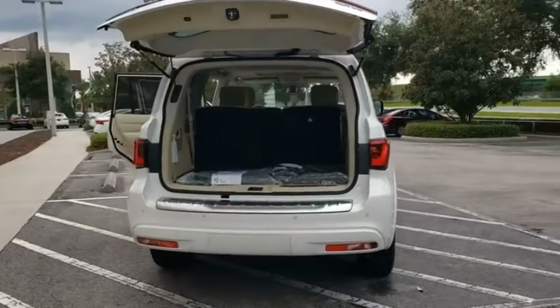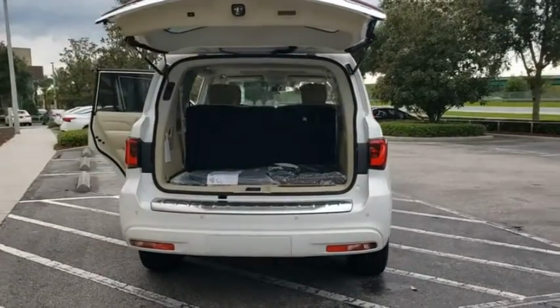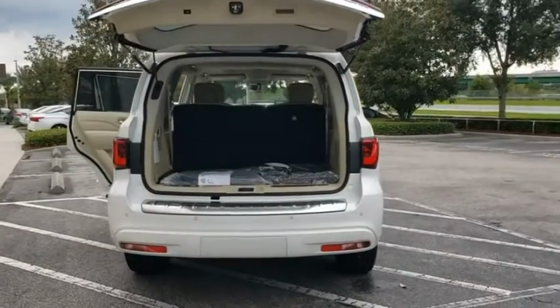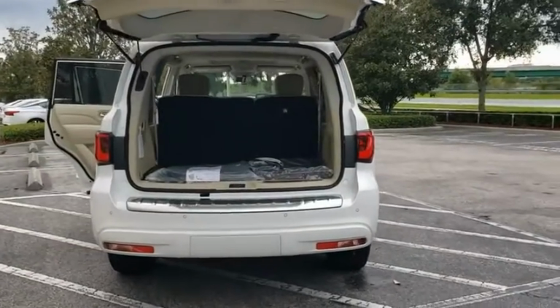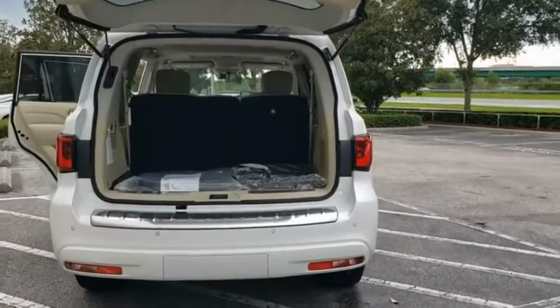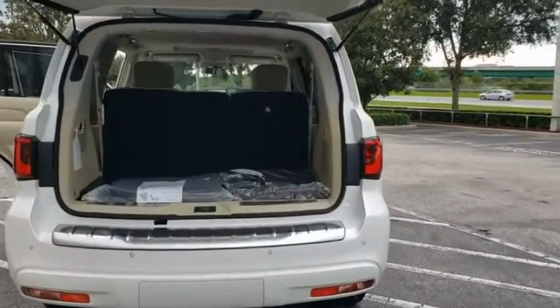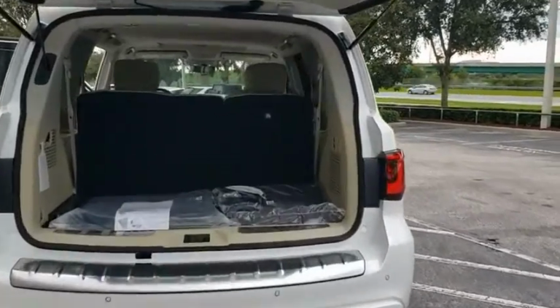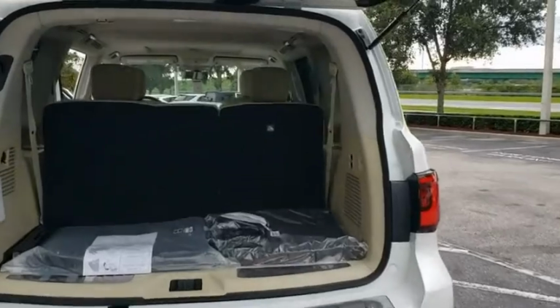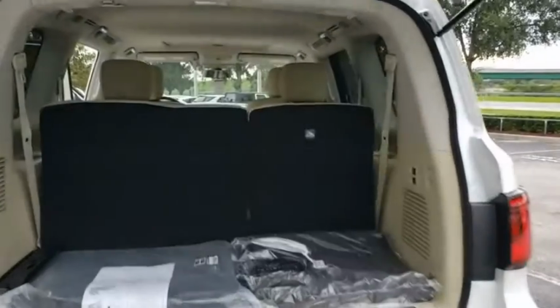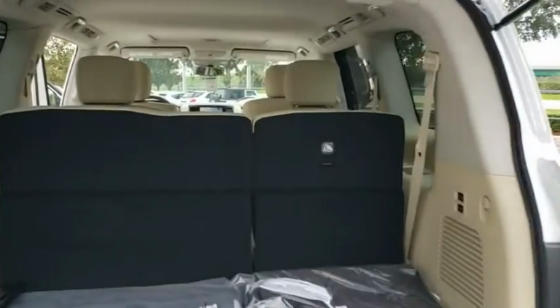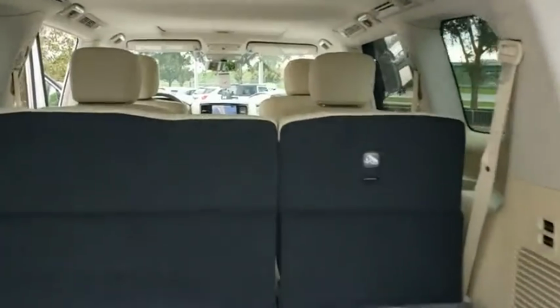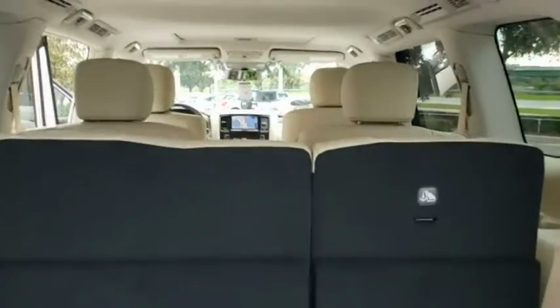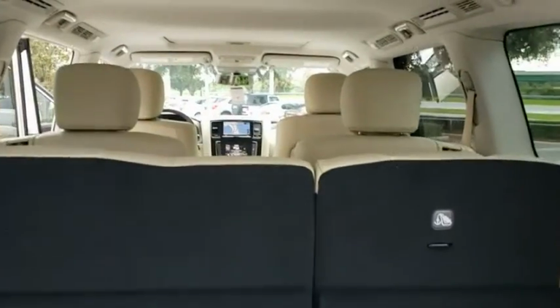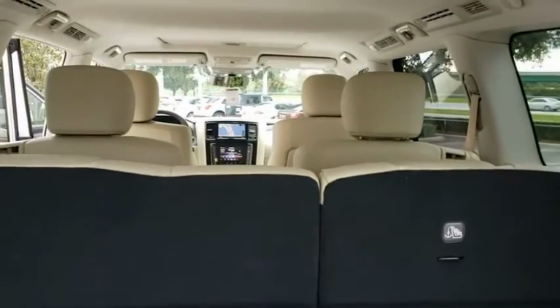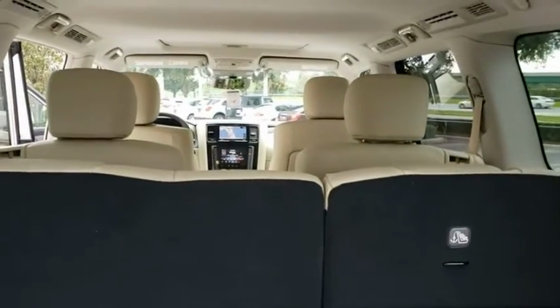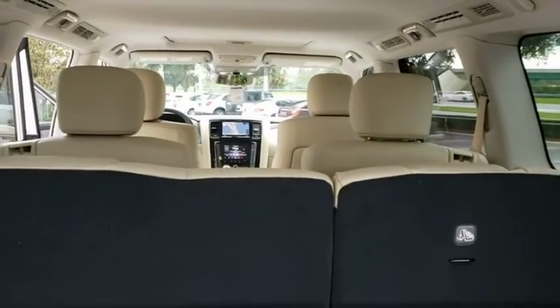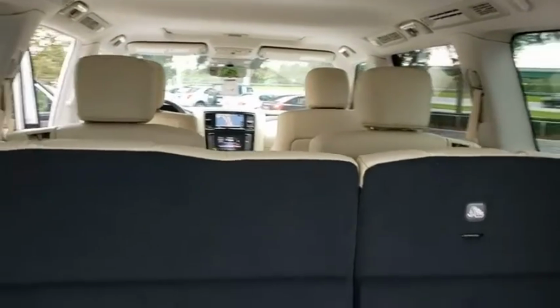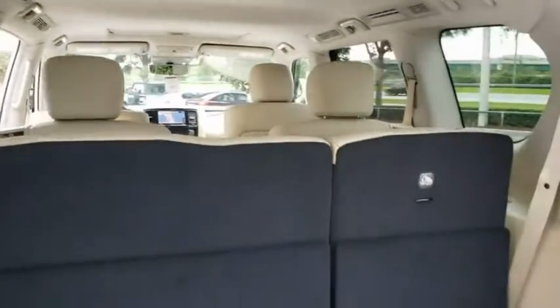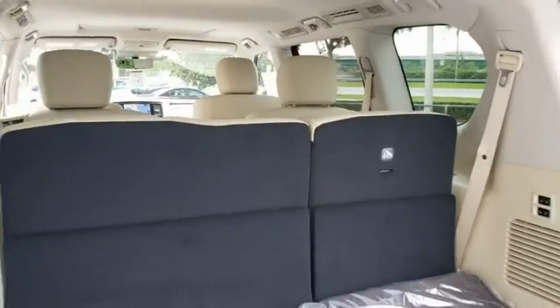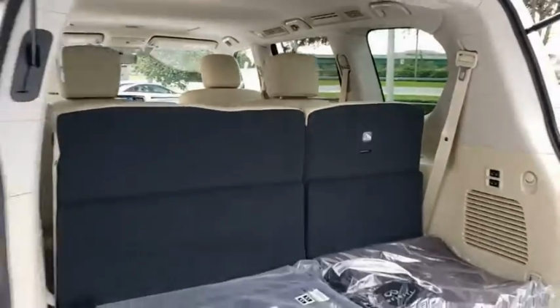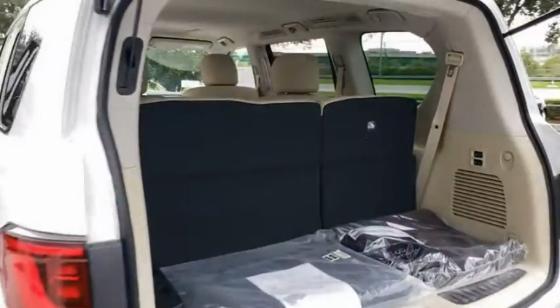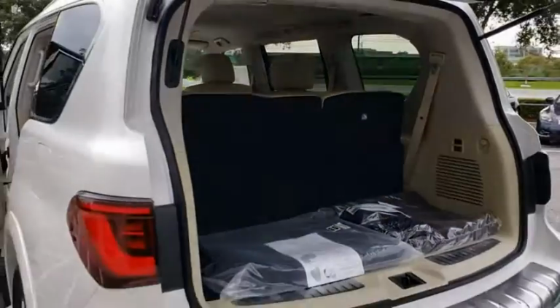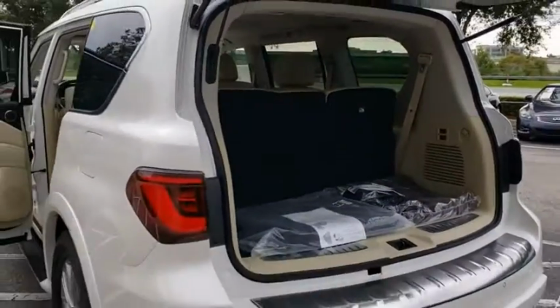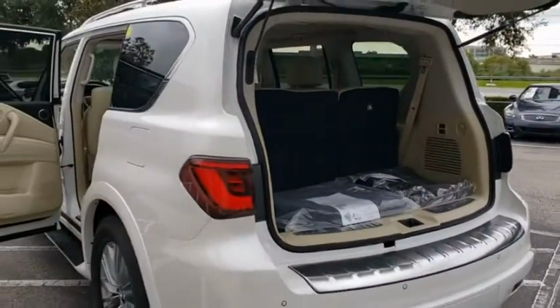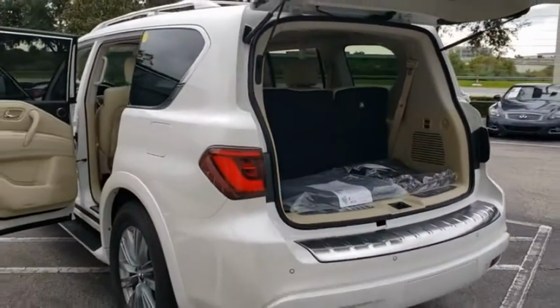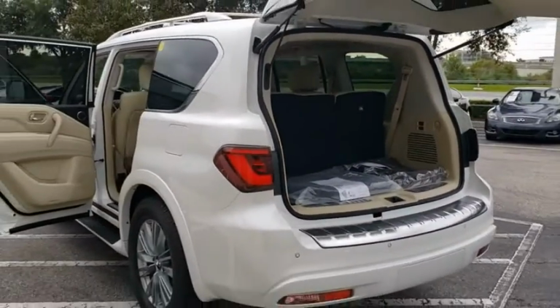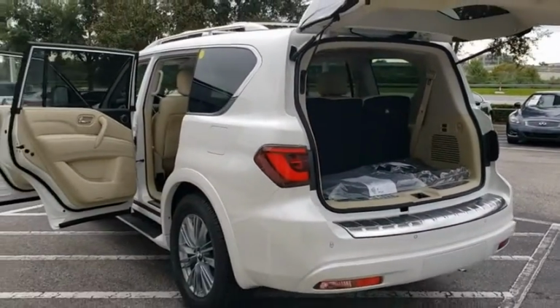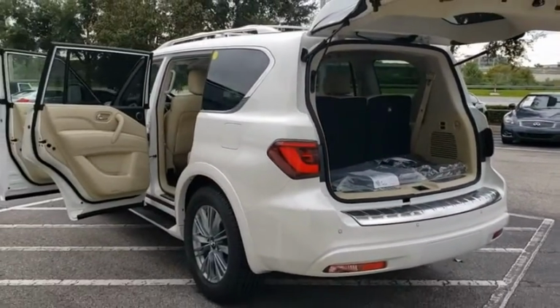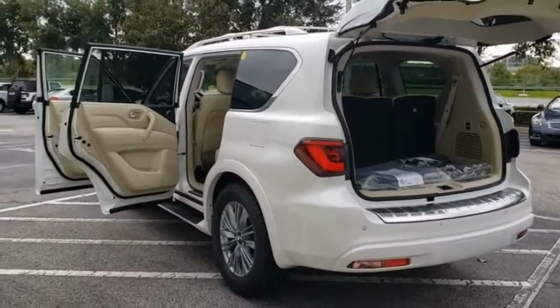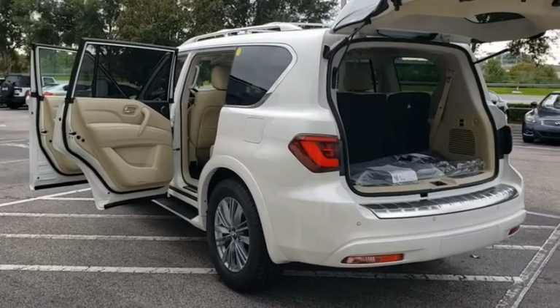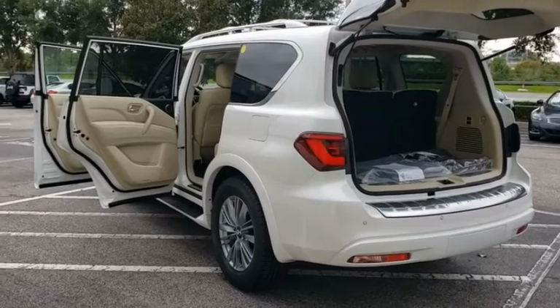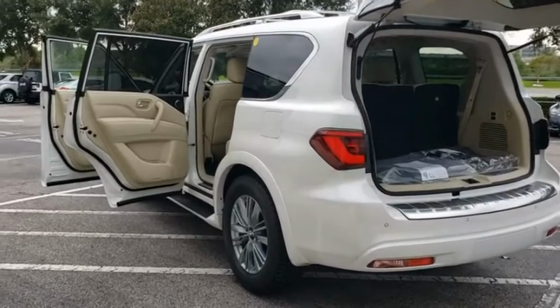Navigation system, power liftgate, traction control, stability control, tow hitch, lane departure warning, anti-lock braking system, leather-wrapped steering wheel, Bluetooth, power steering, adjustable steering wheel, cruise control, and auto-dimming rear-view mirror.